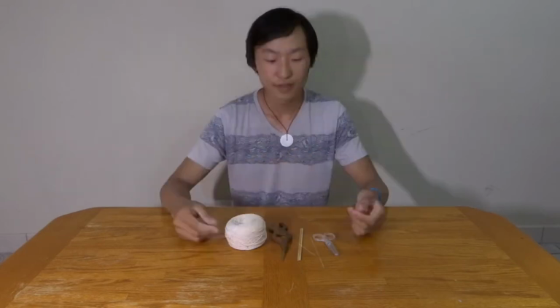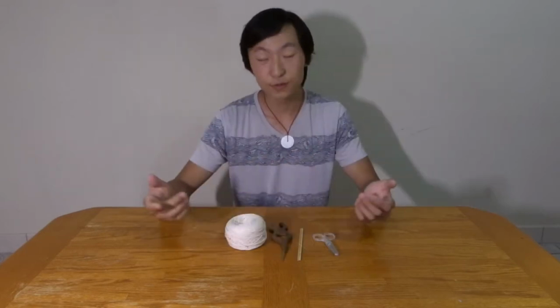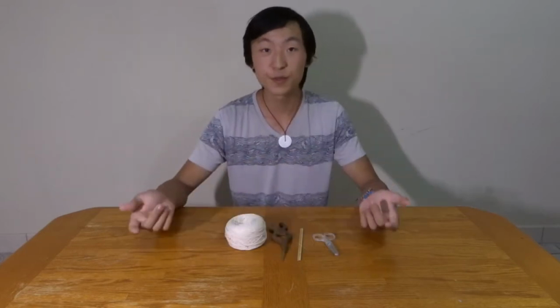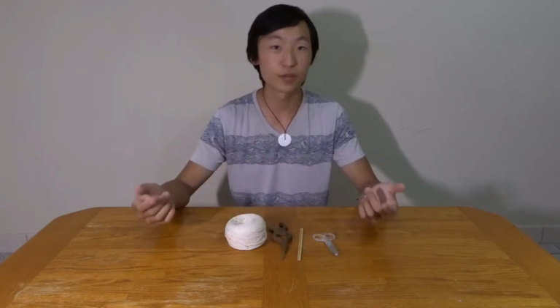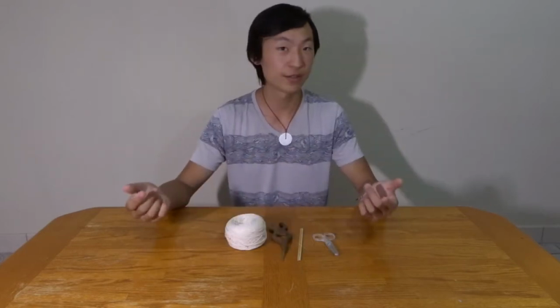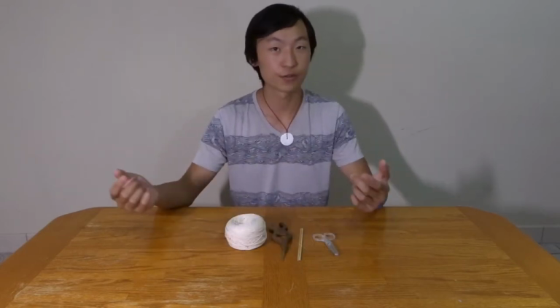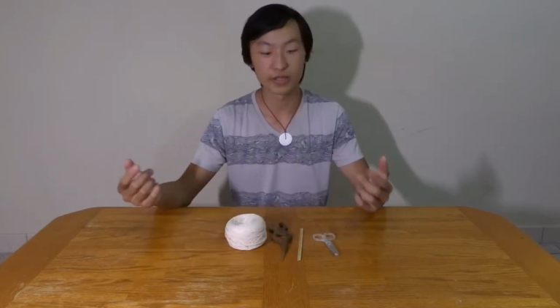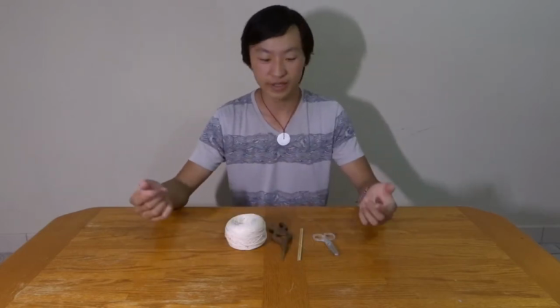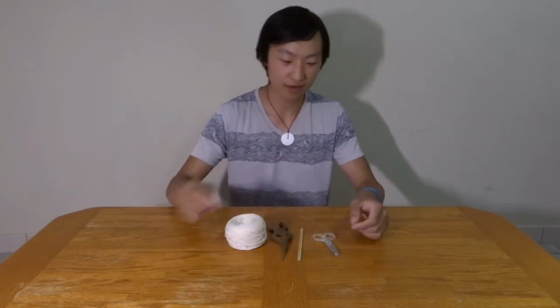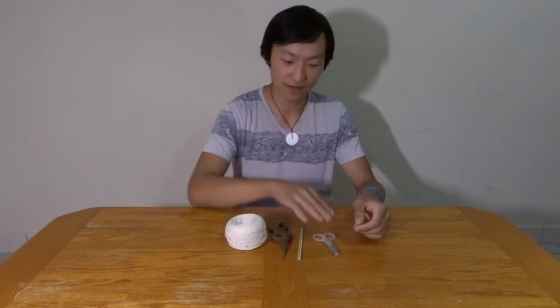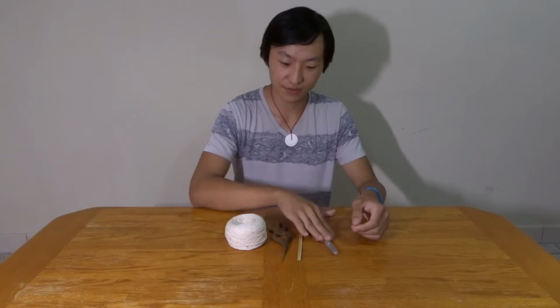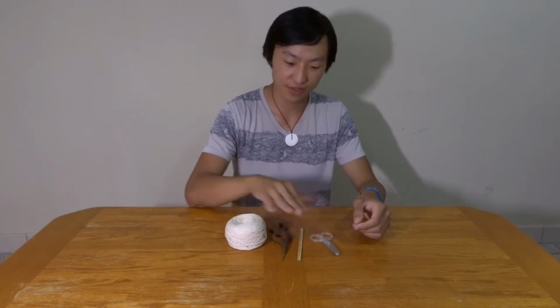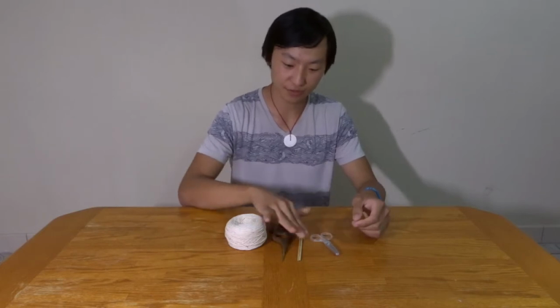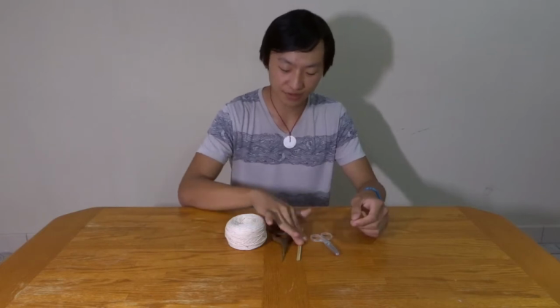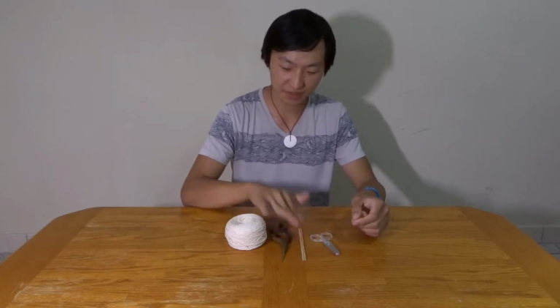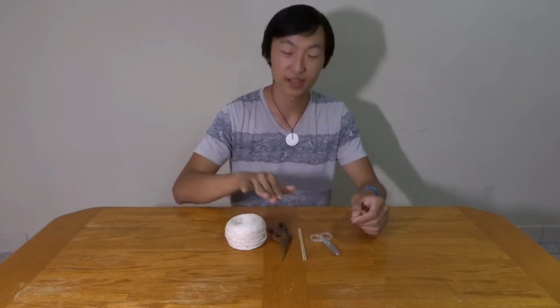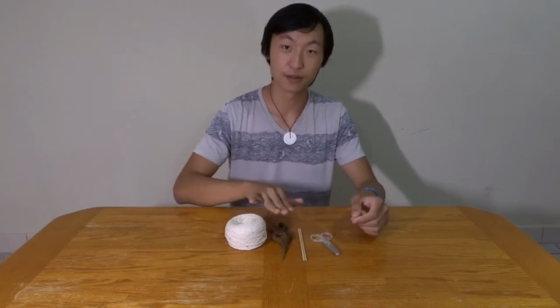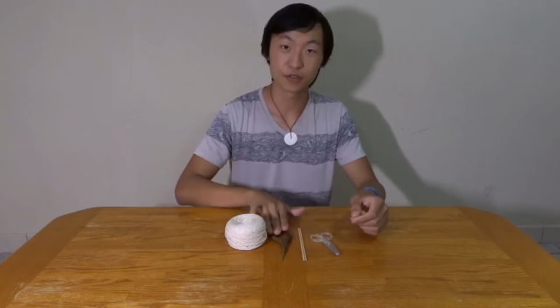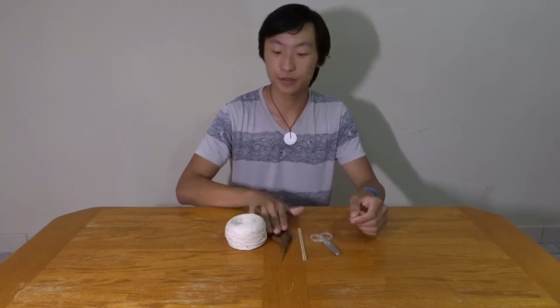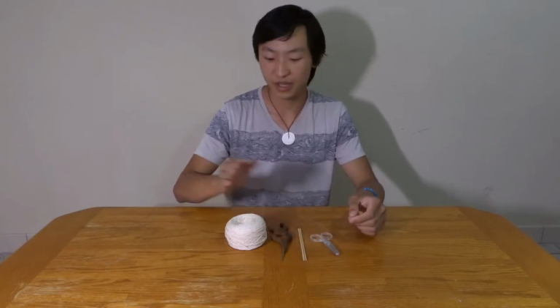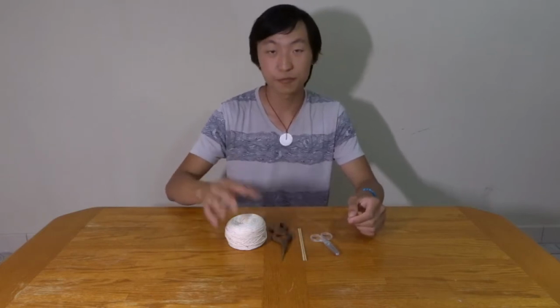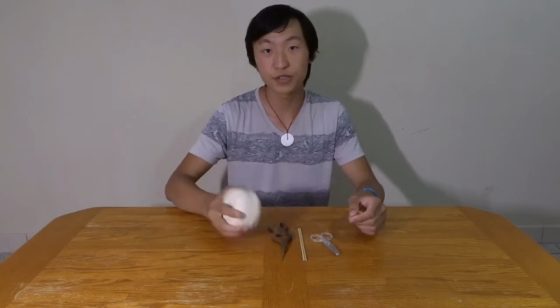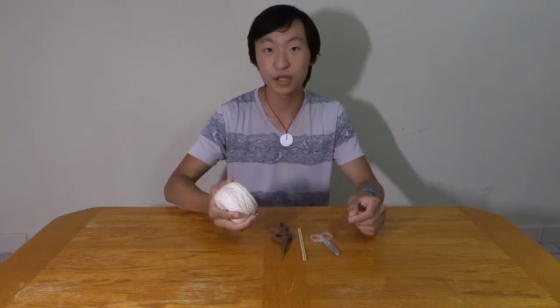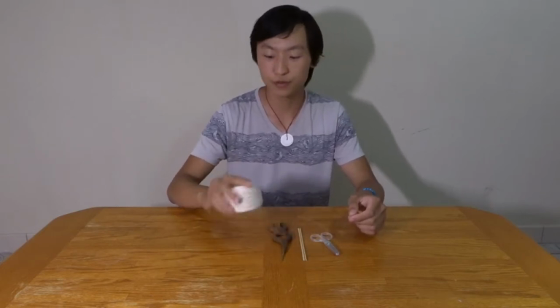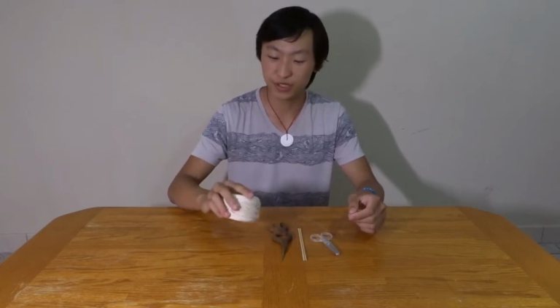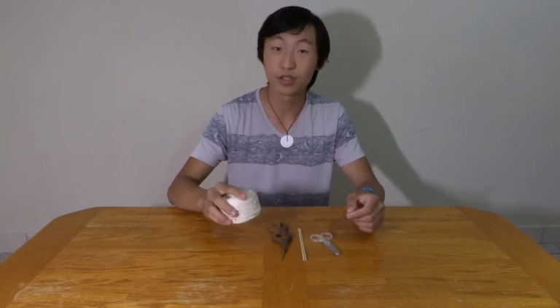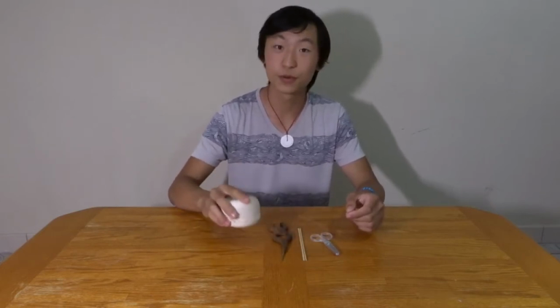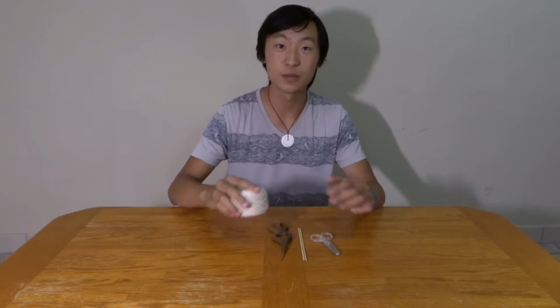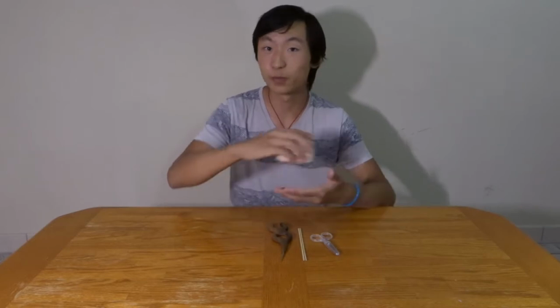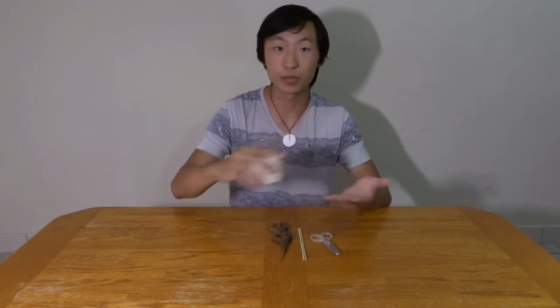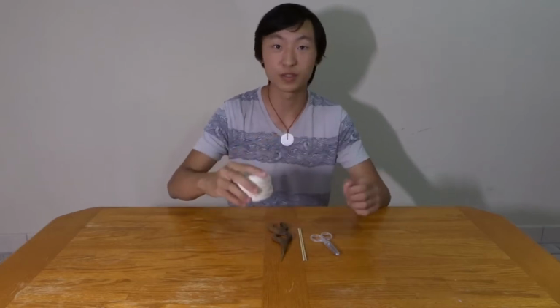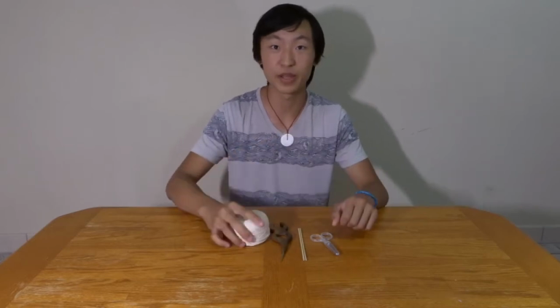For this part the materials you're going to be needing are scissors, your two sticks, your crochet hook, and then whichever color of string you want for the bottom part of your netbag.